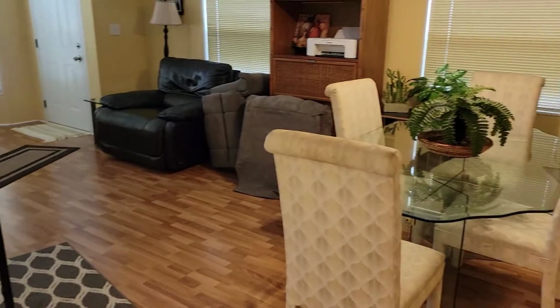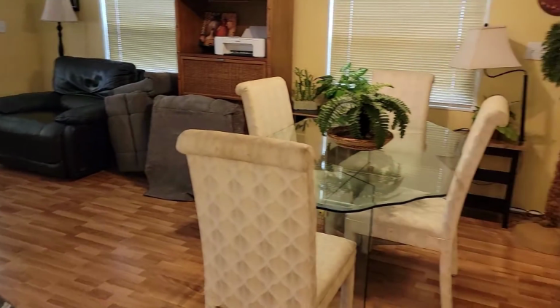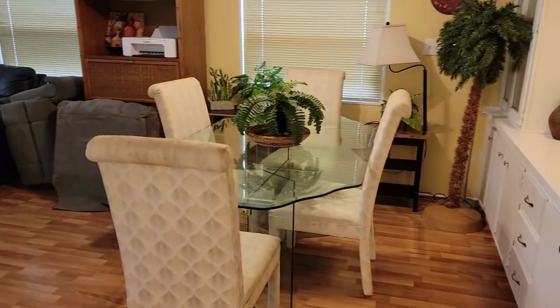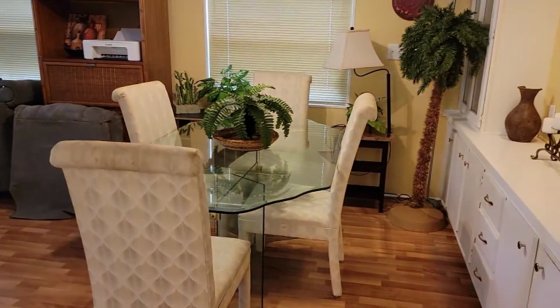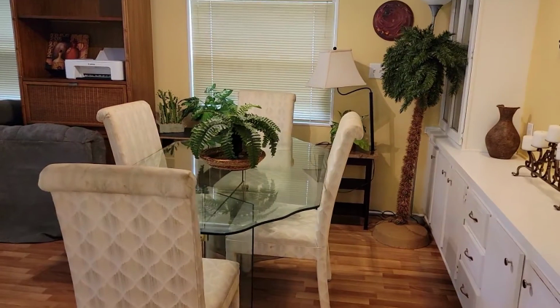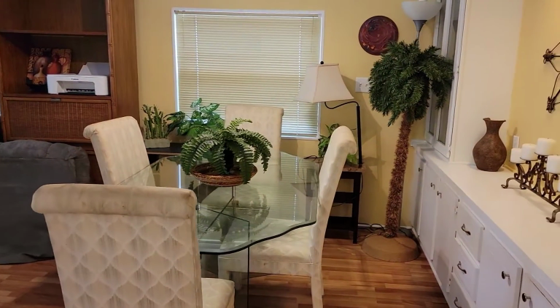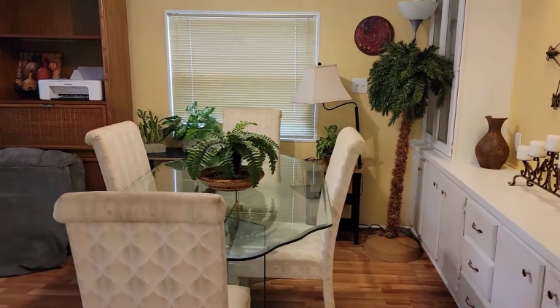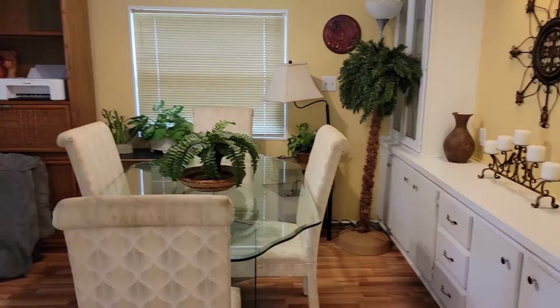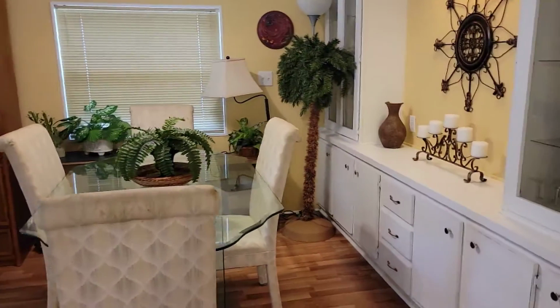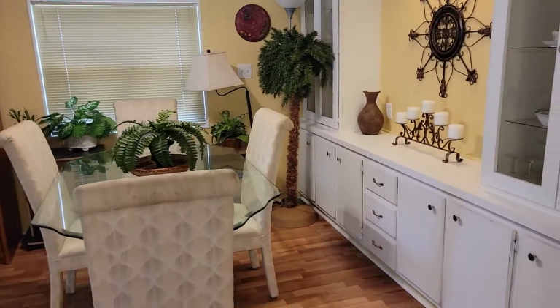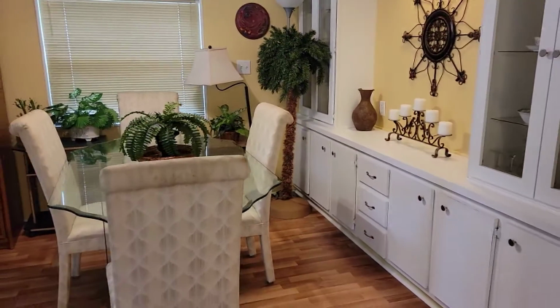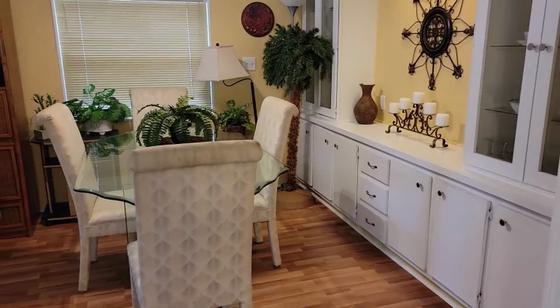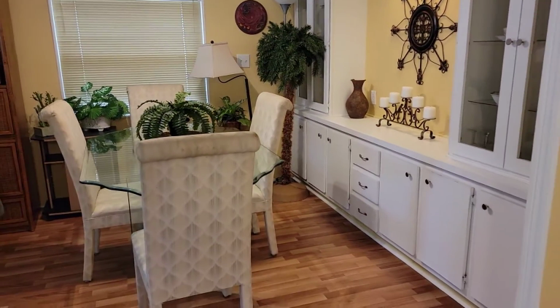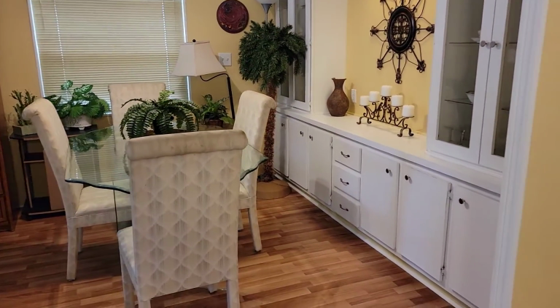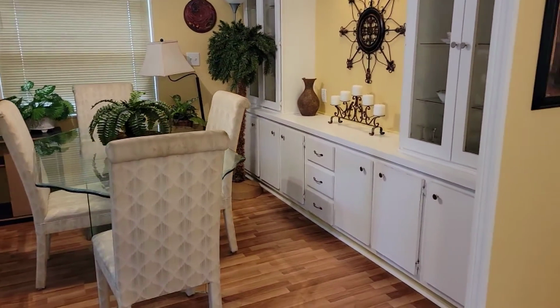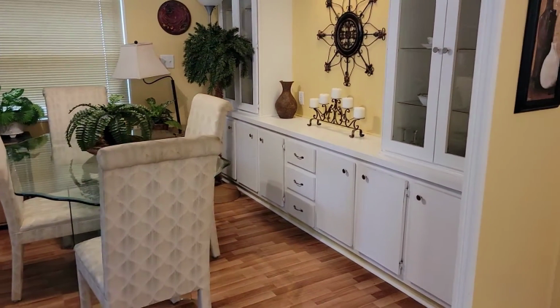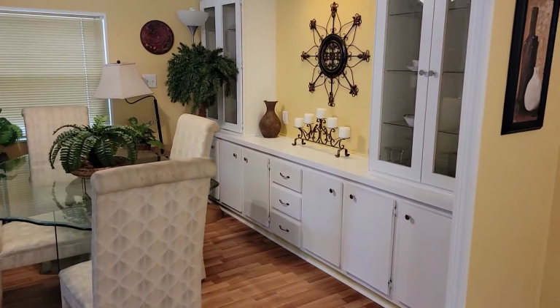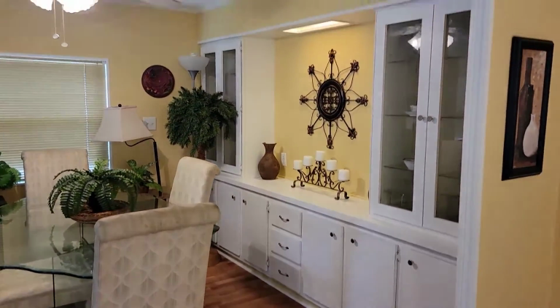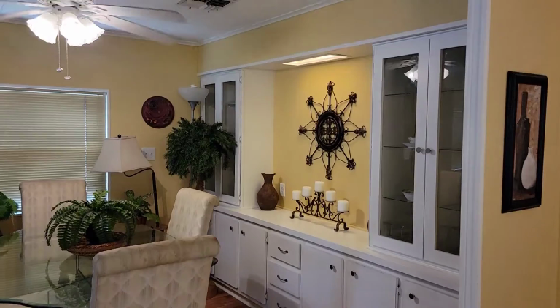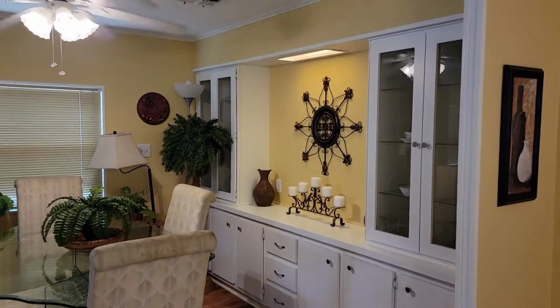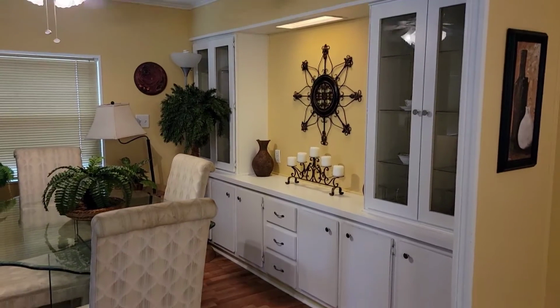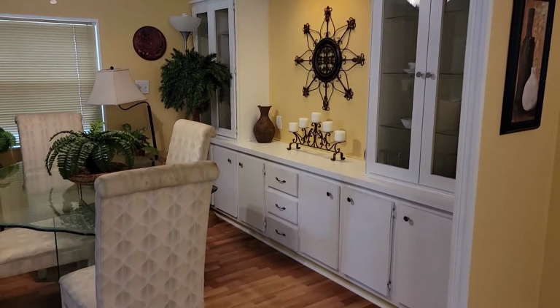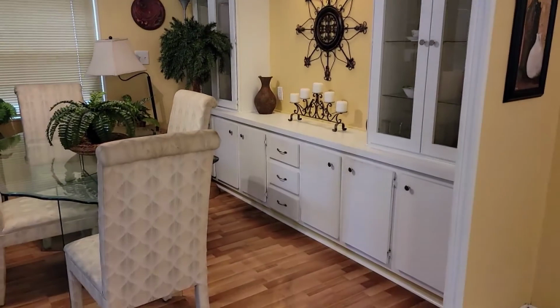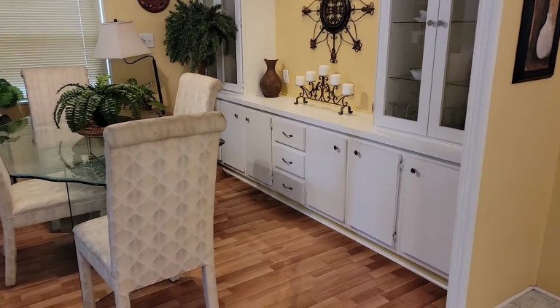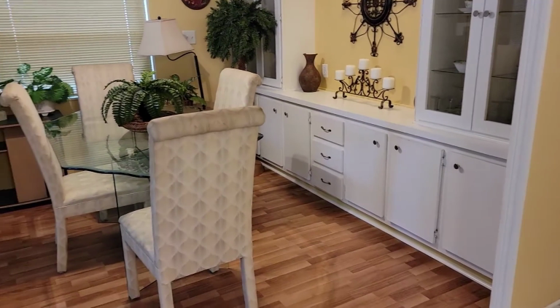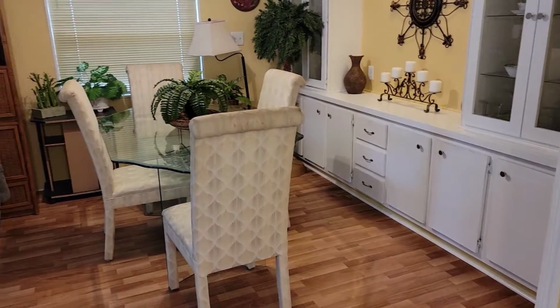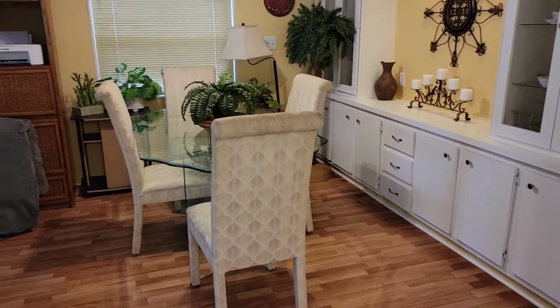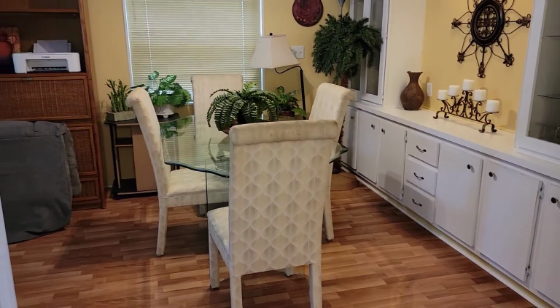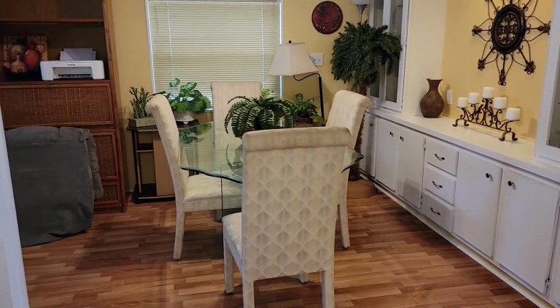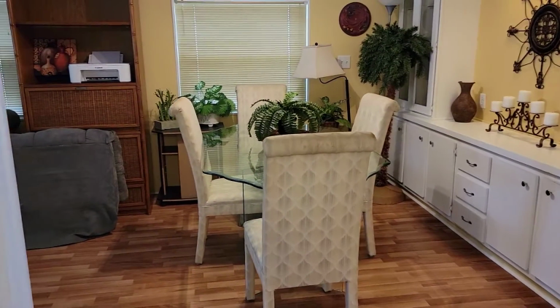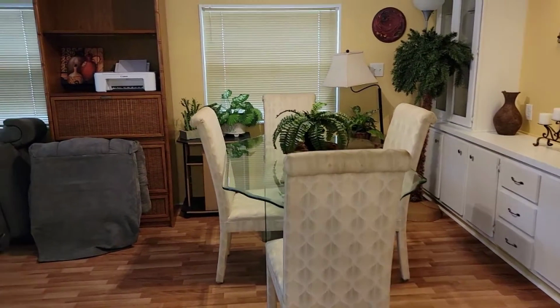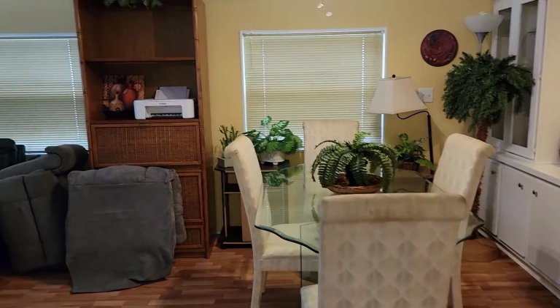Next up you will notice the dining area, complete with a china hutch that provides plenty of extra storage.